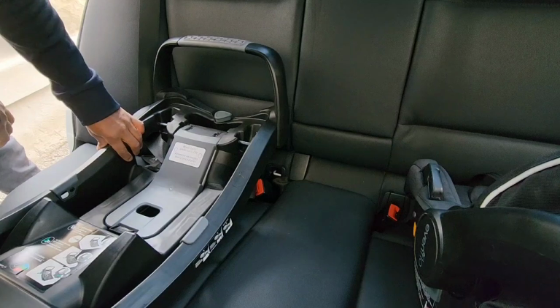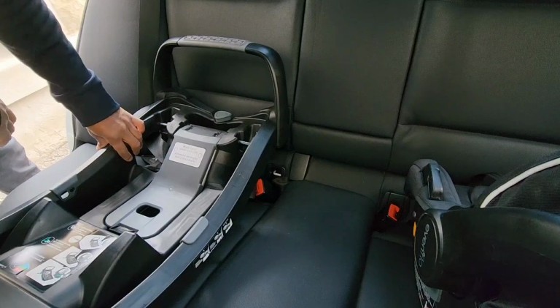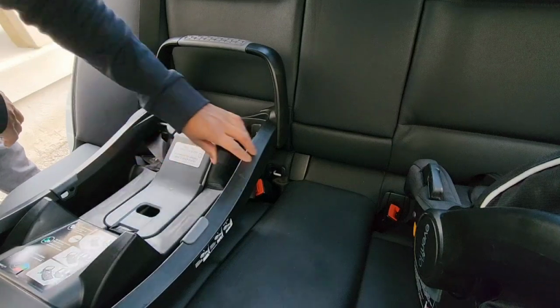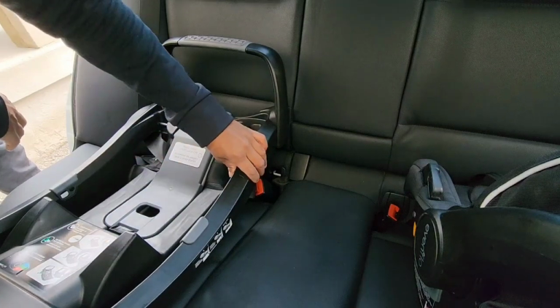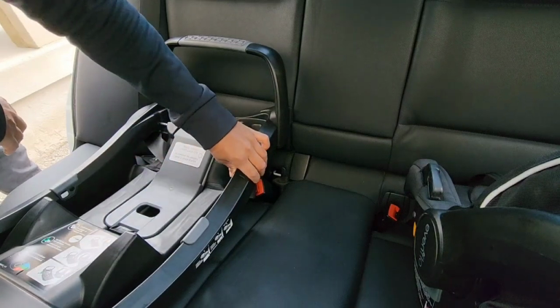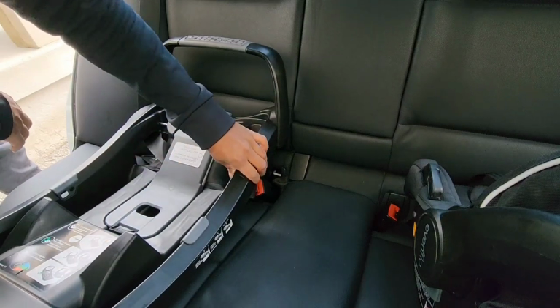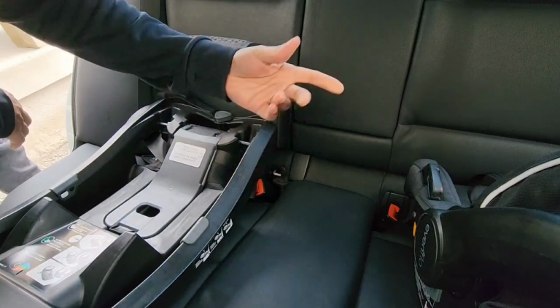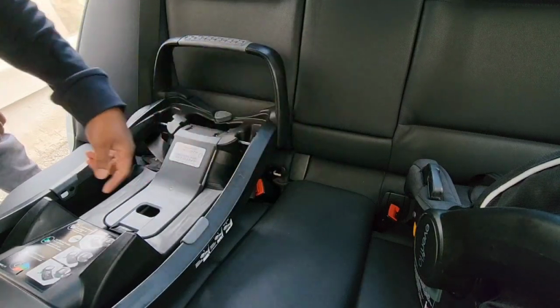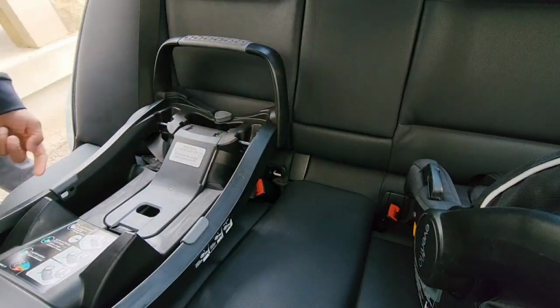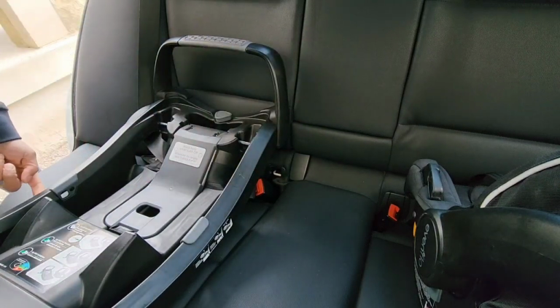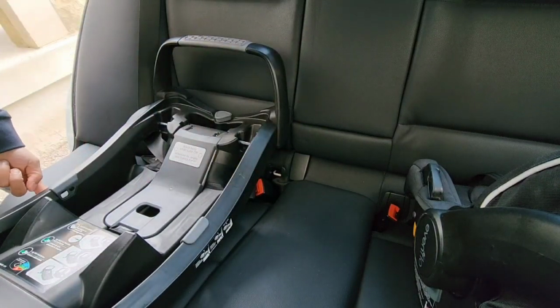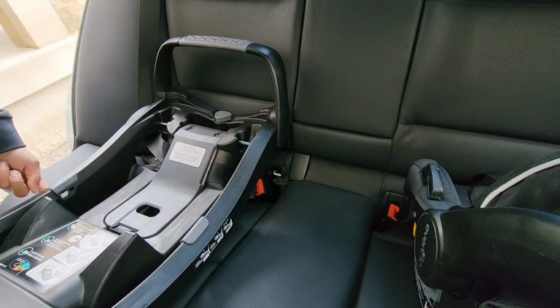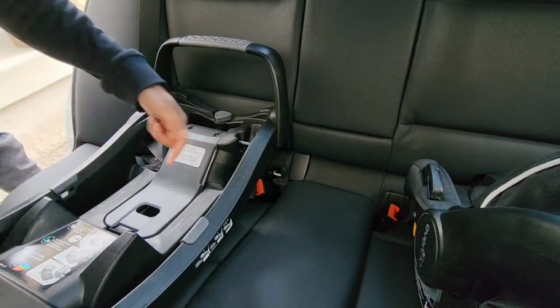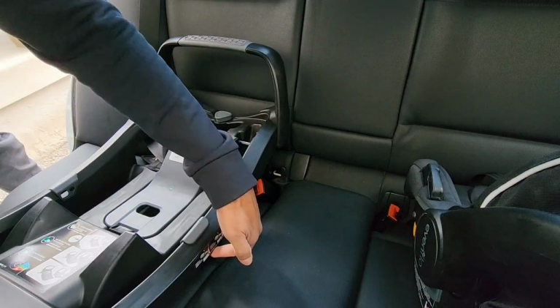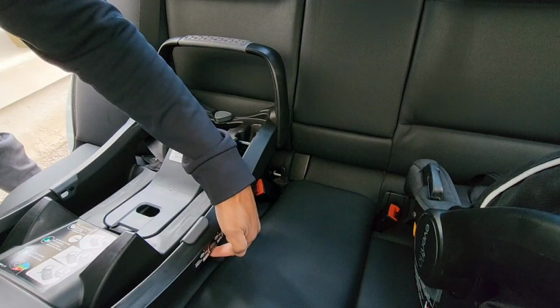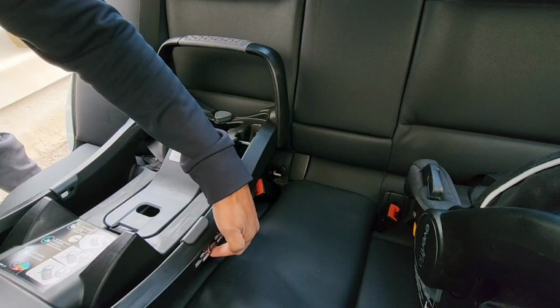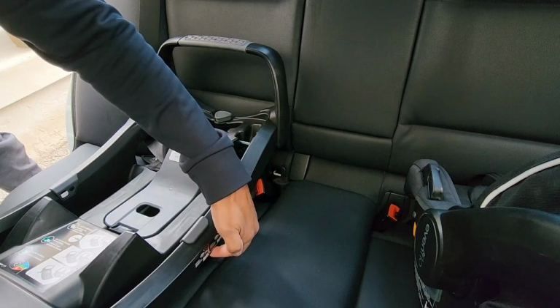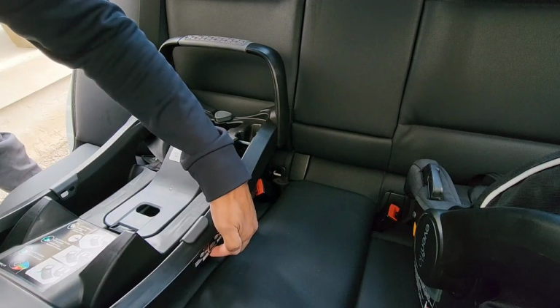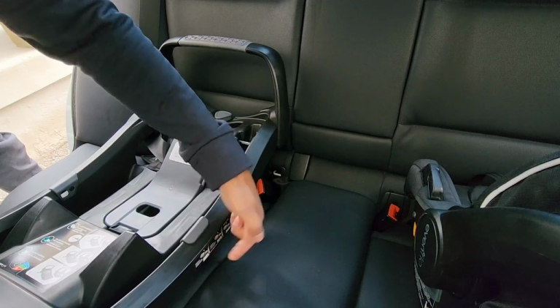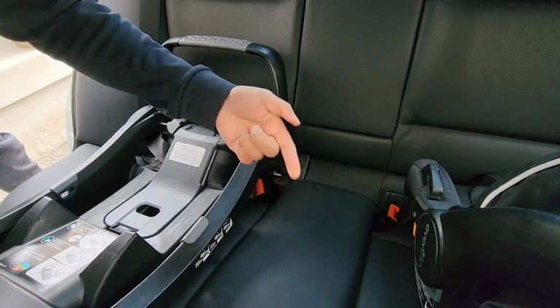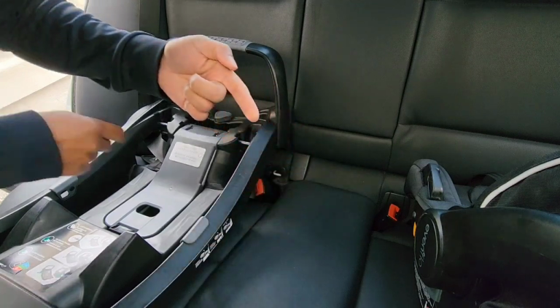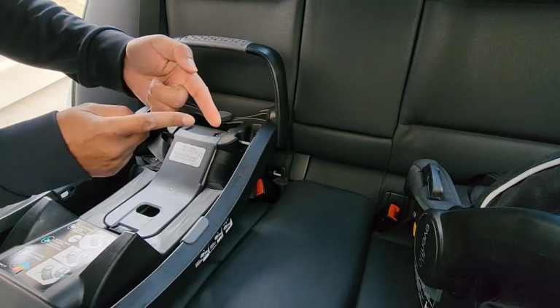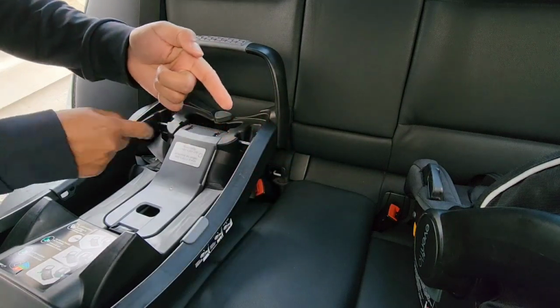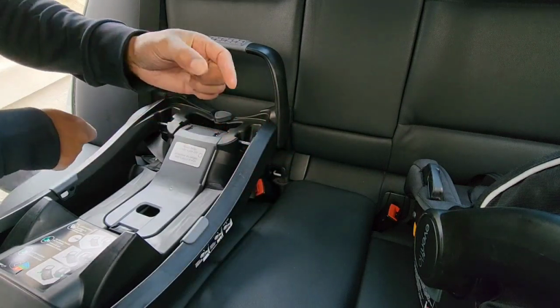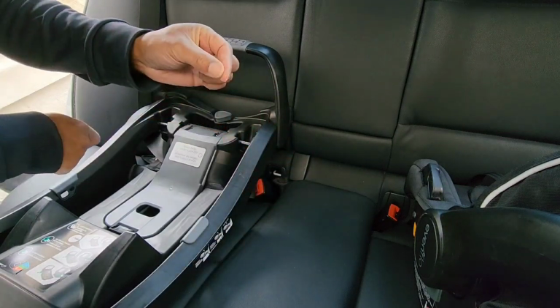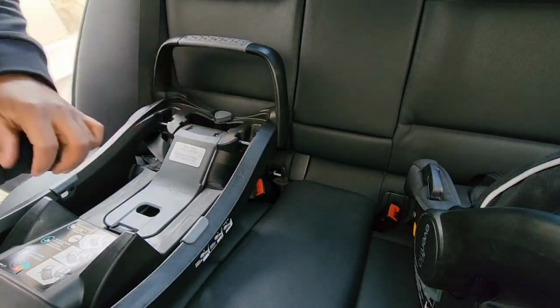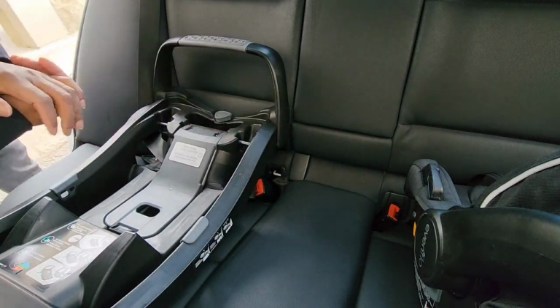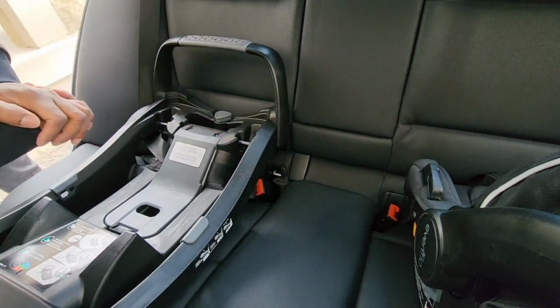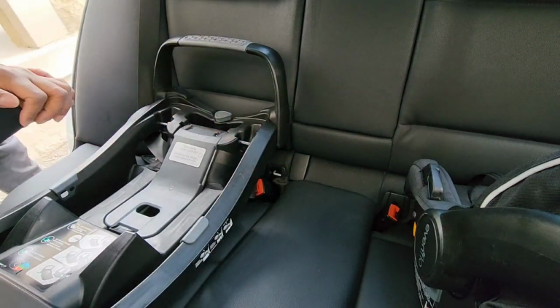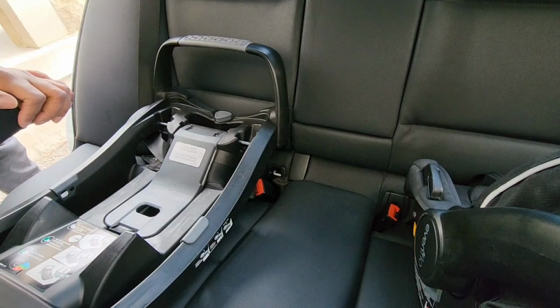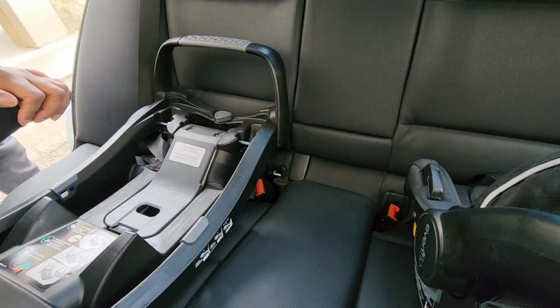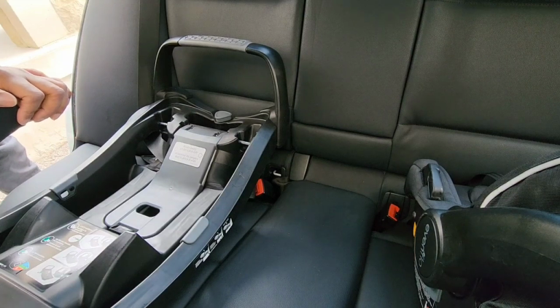The seat's not moving side to side — zero movement. And if you try to put about five pounds of pressure lifting up the seat, you can see my finger right there has a little bit of an indent — the seat's not lifting up.